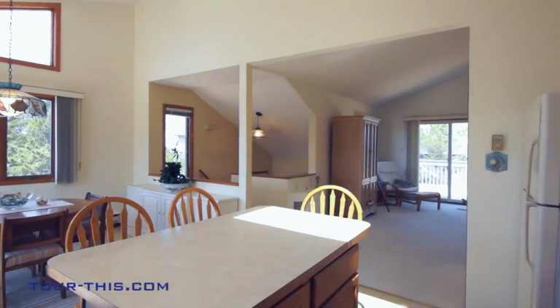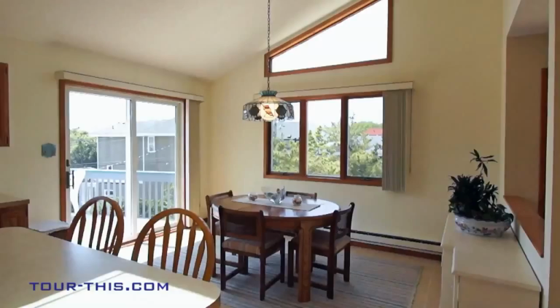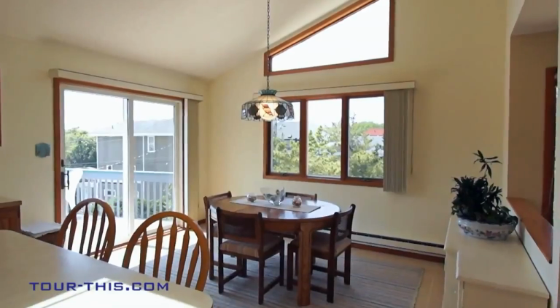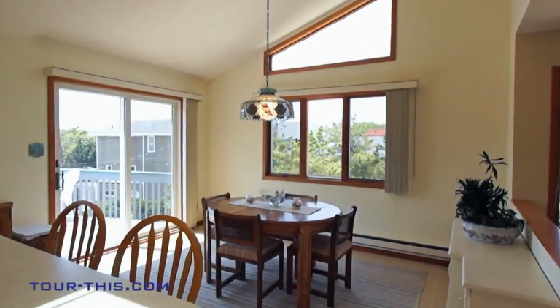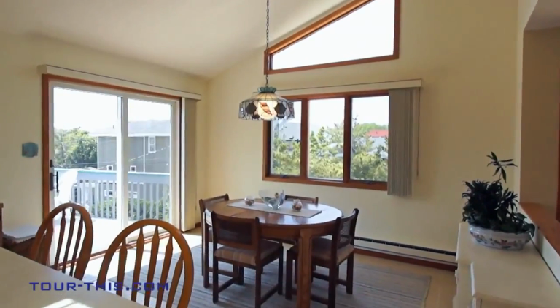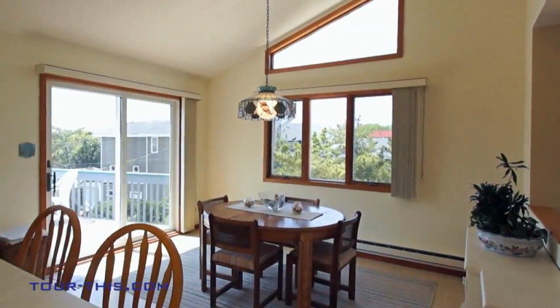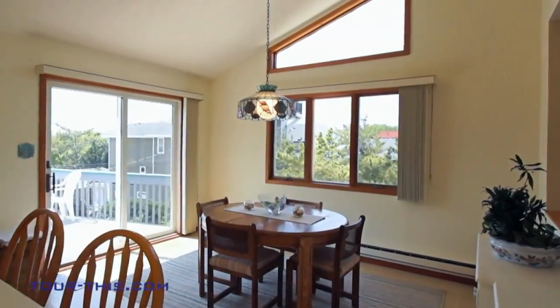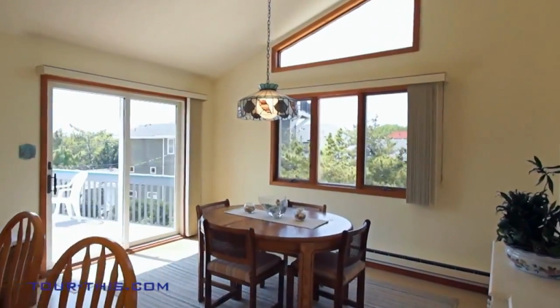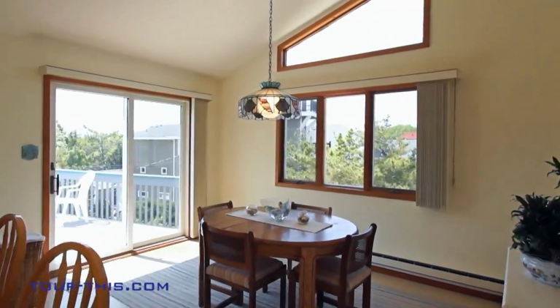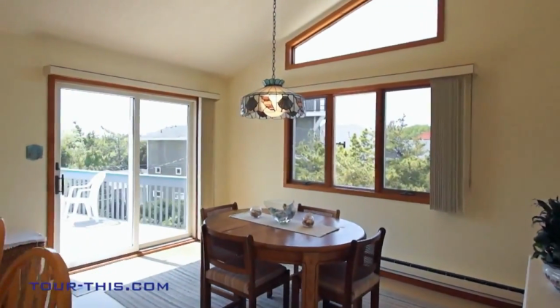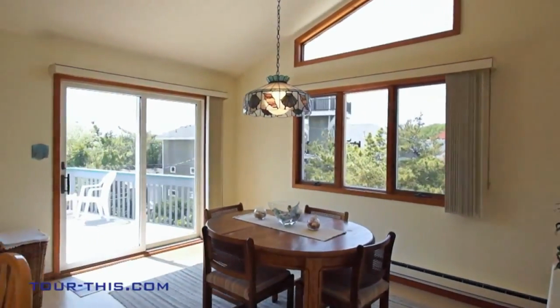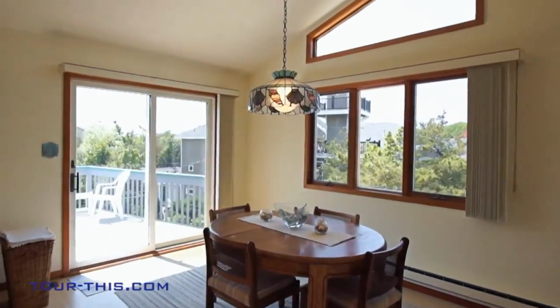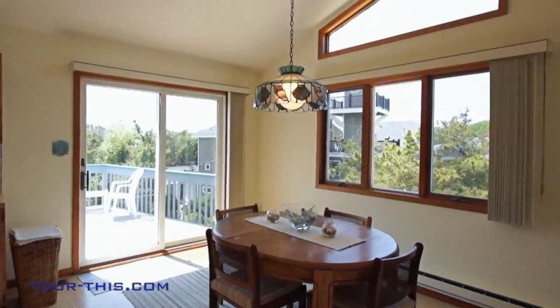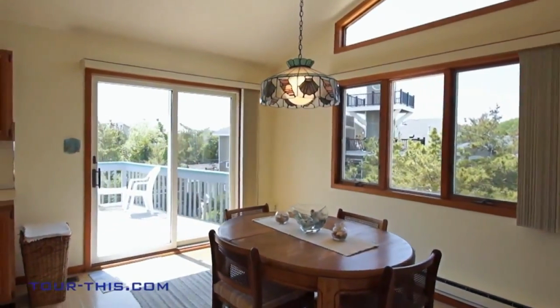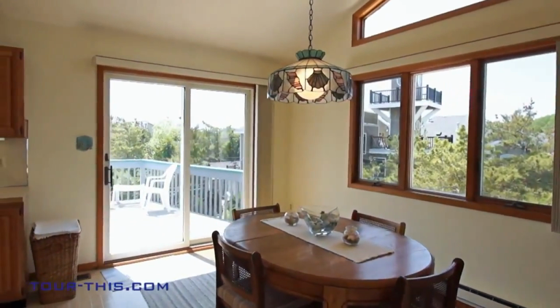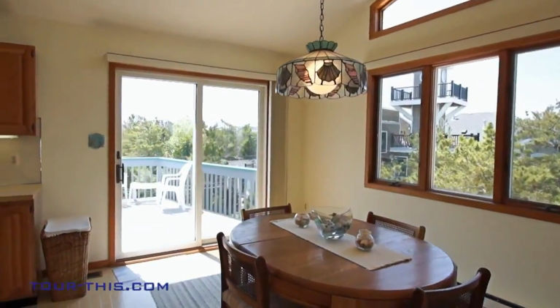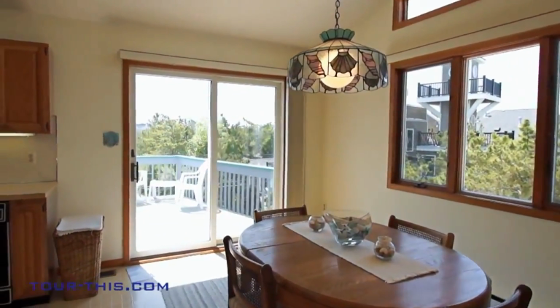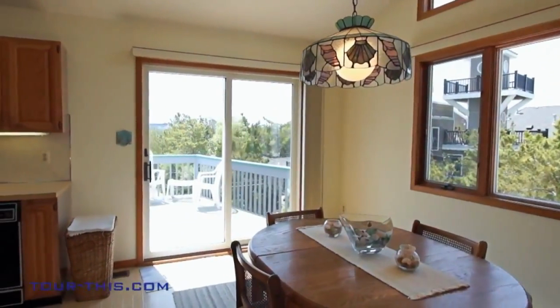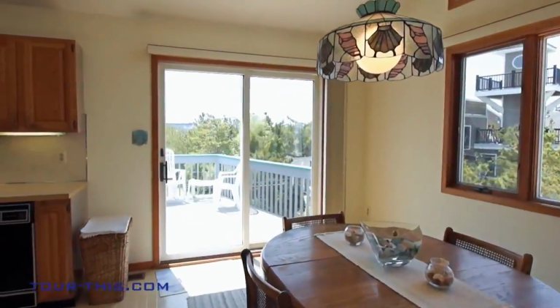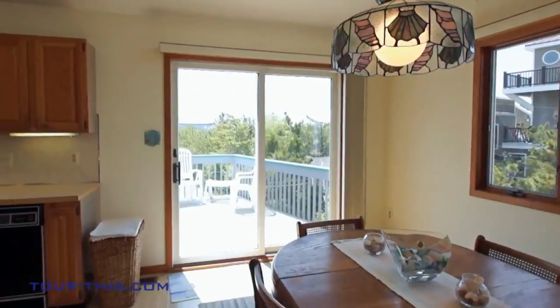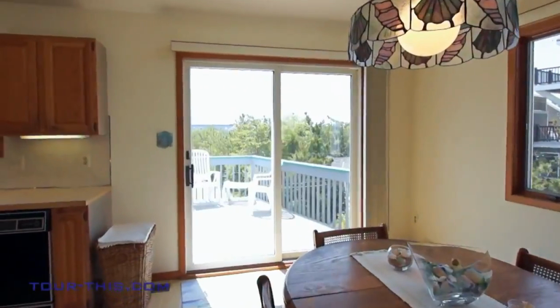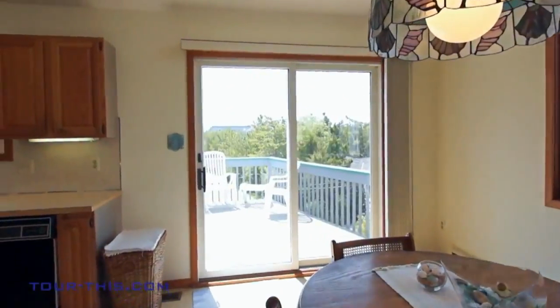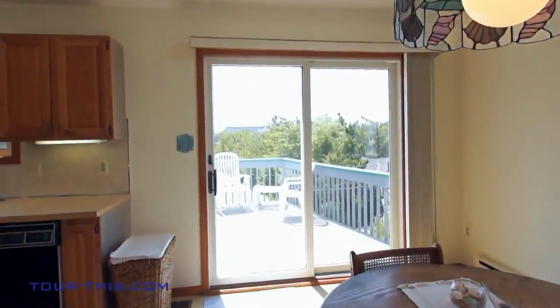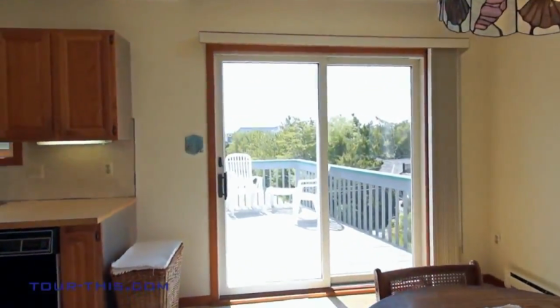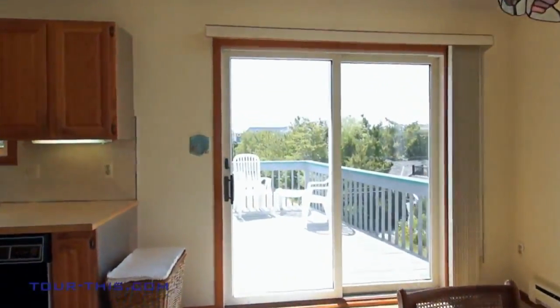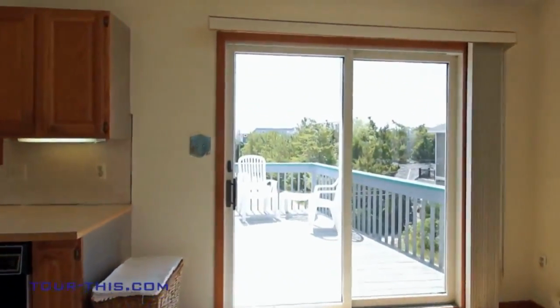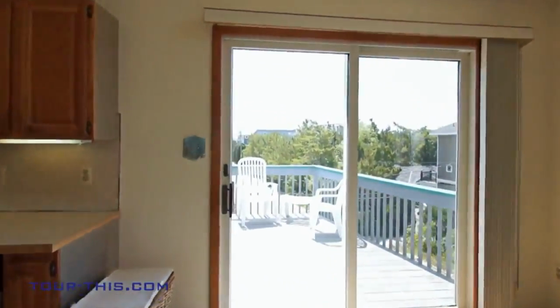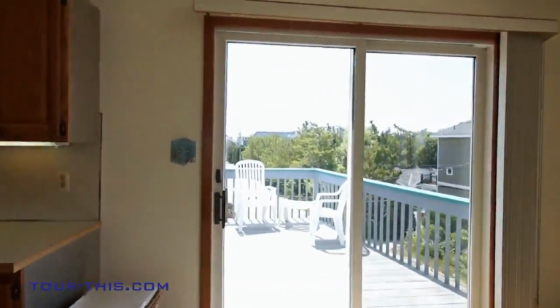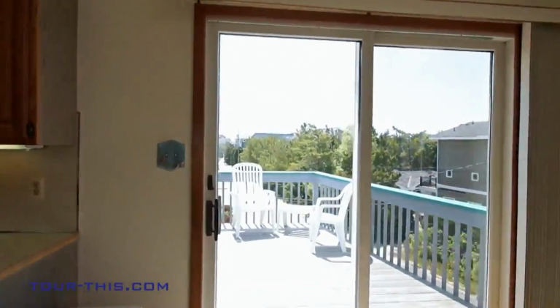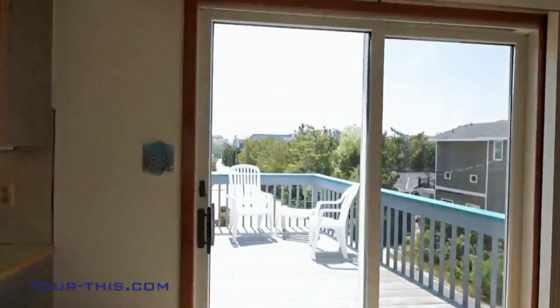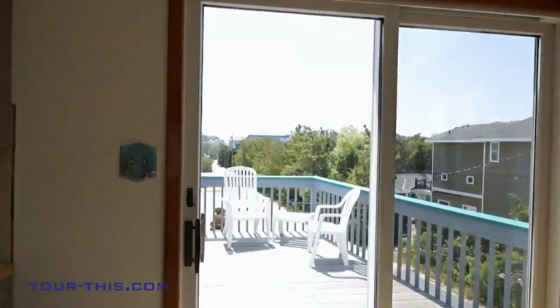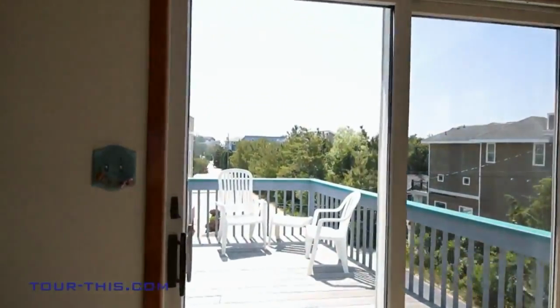This informal dining area can host 2 to 10 people while opening onto large decking, perfect for those afternoon family barbecues.